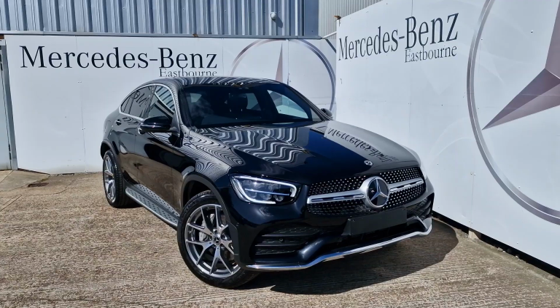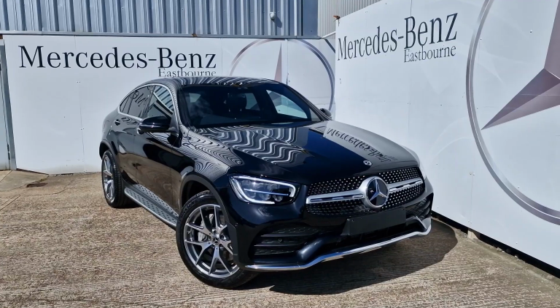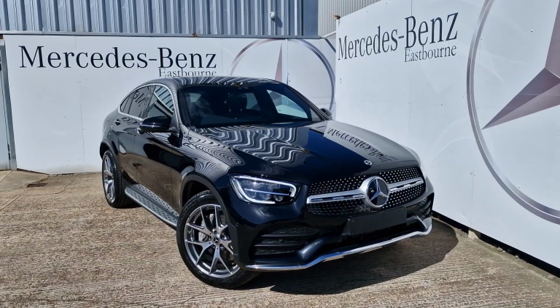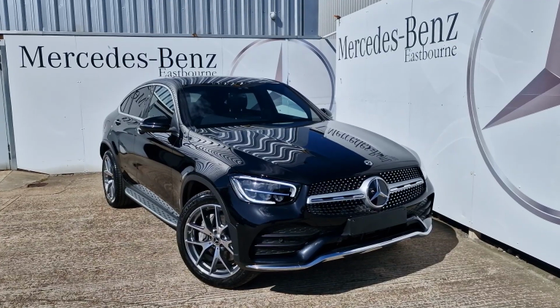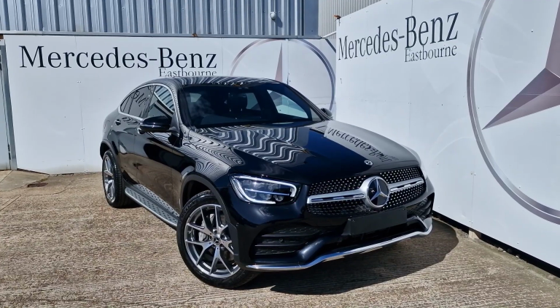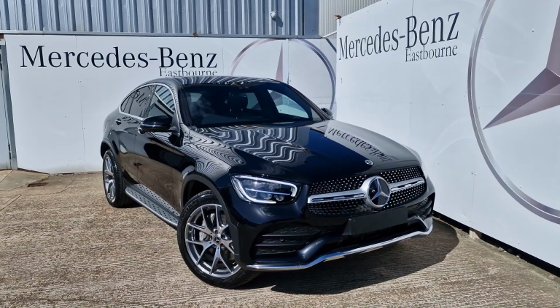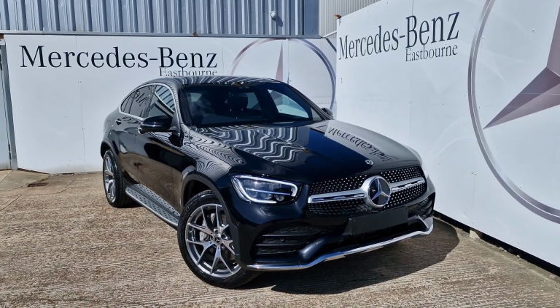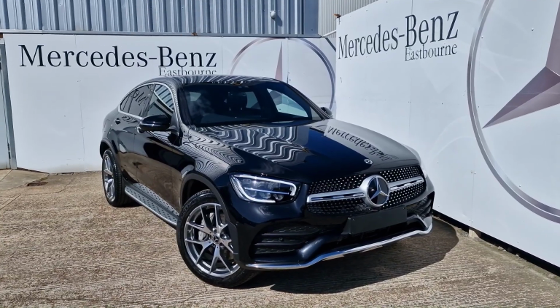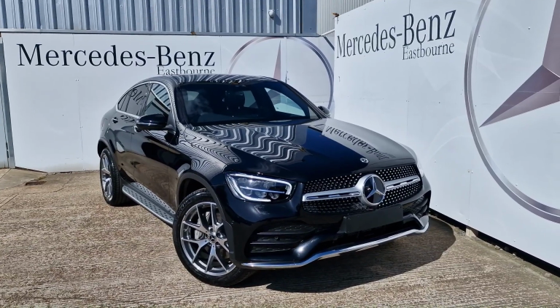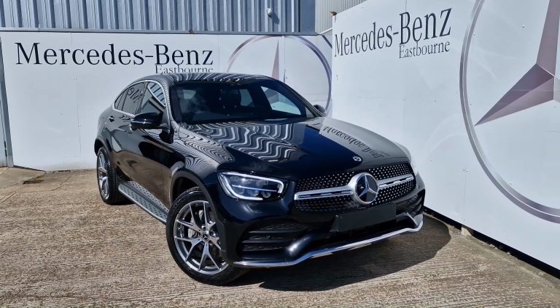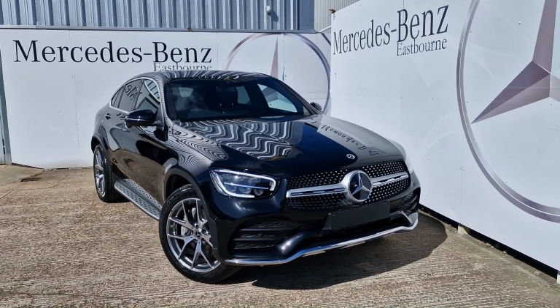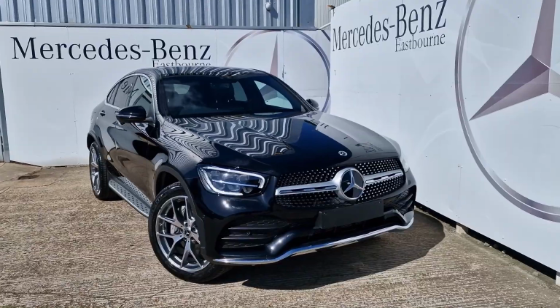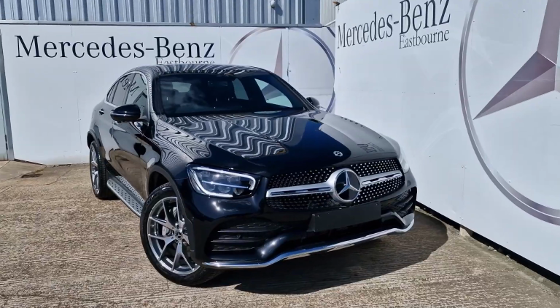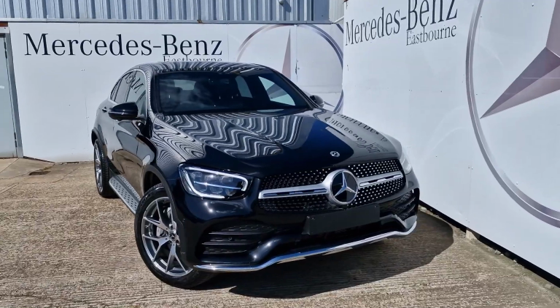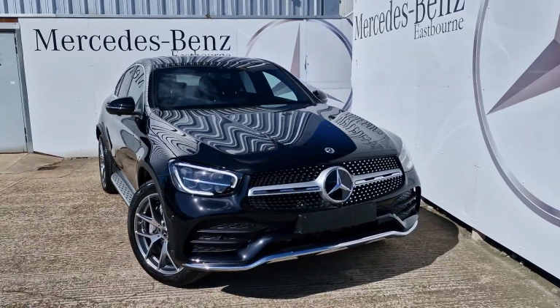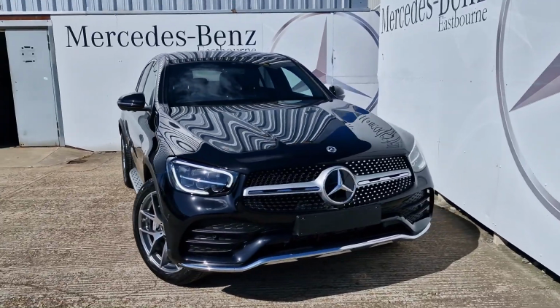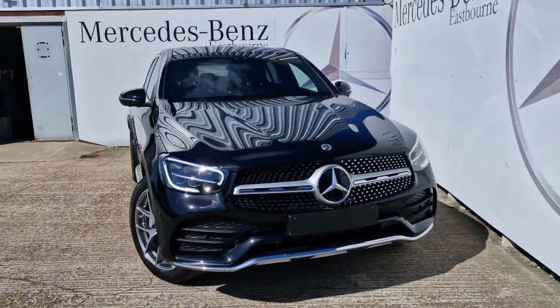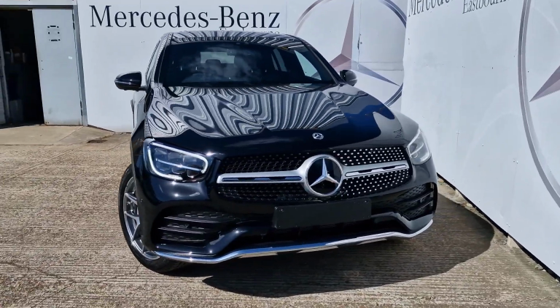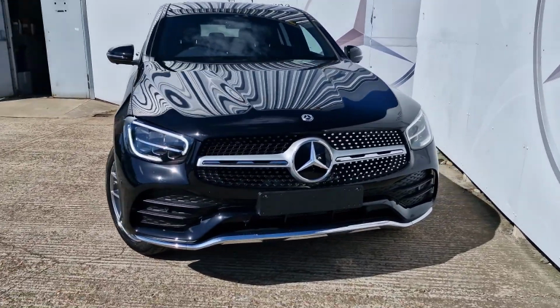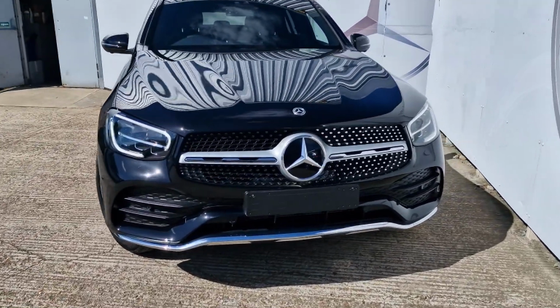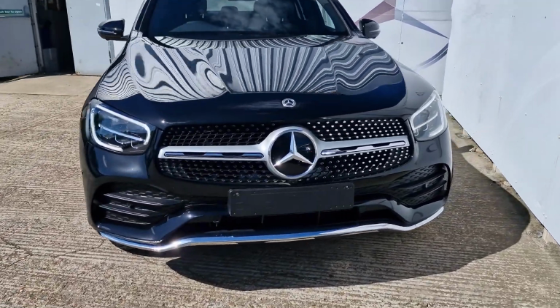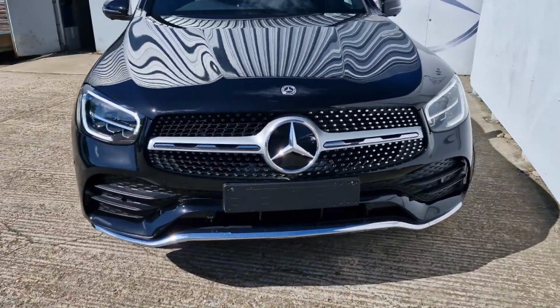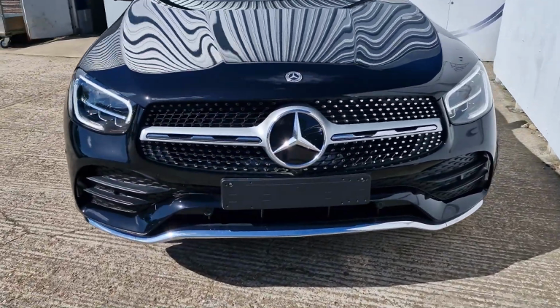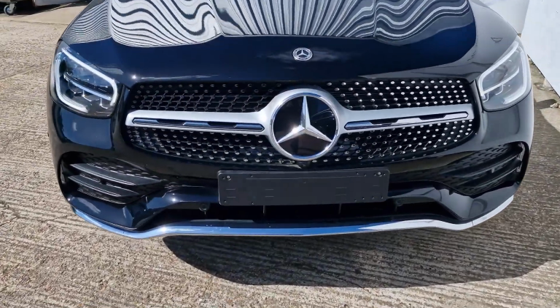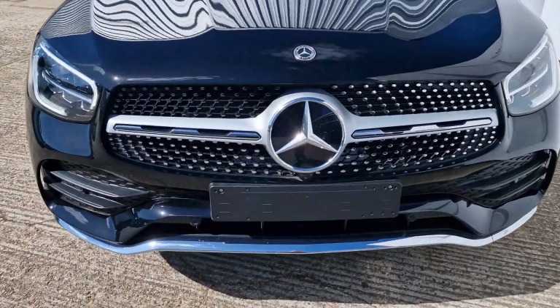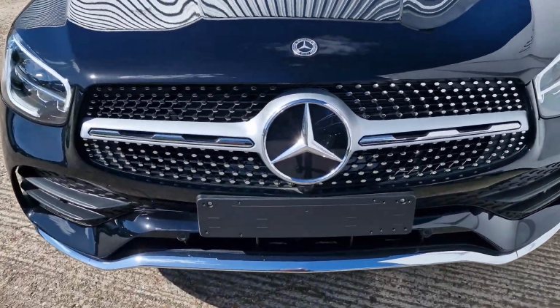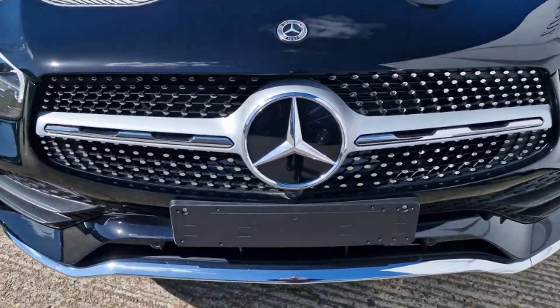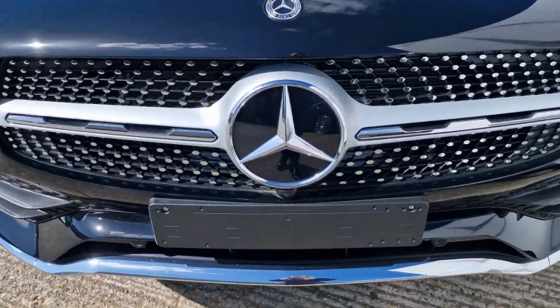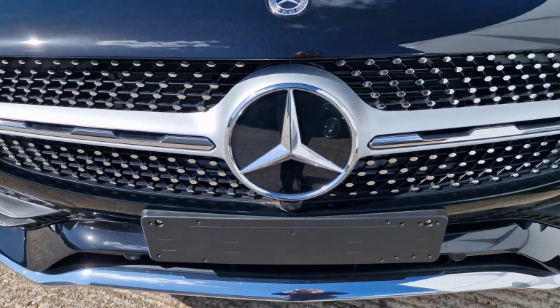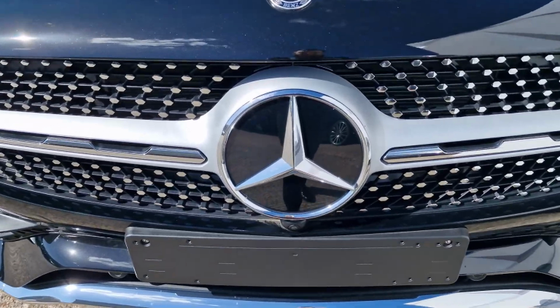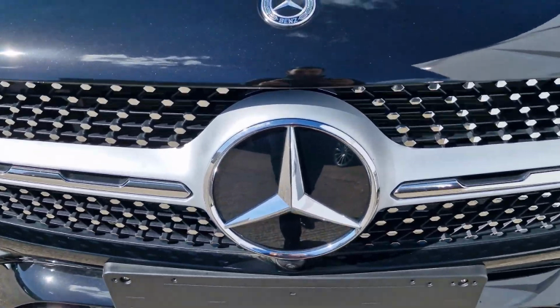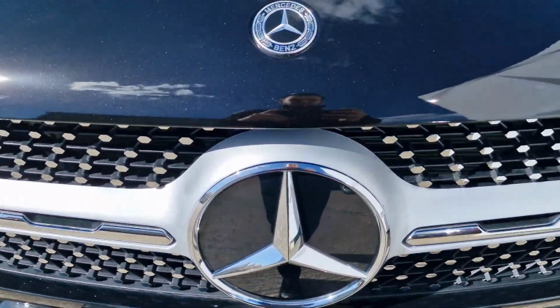Thank you so much for watching. As usual it's been Lucas. This has been a GLC 300 Coupe AMG Line Premium Plus — please don't forget to like and subscribe. Thank you very much, bye!